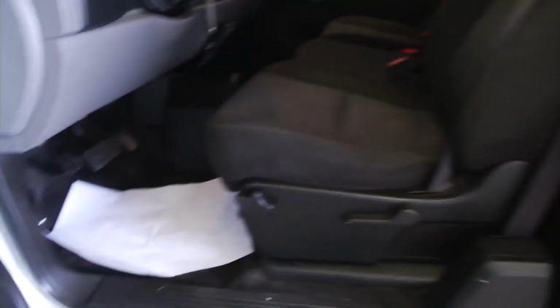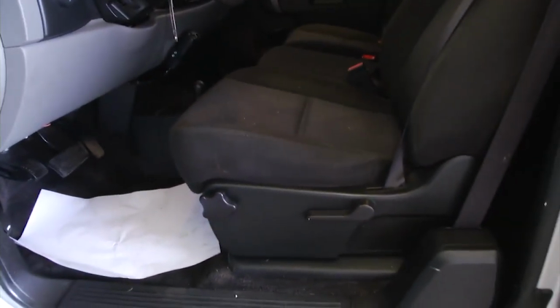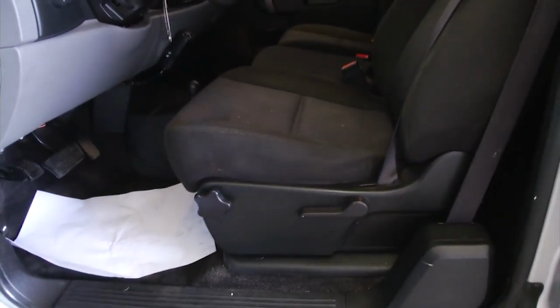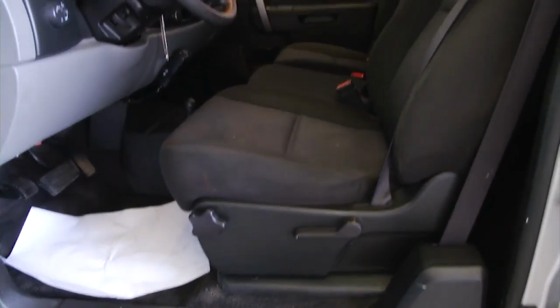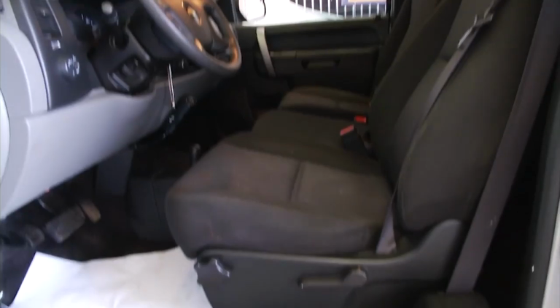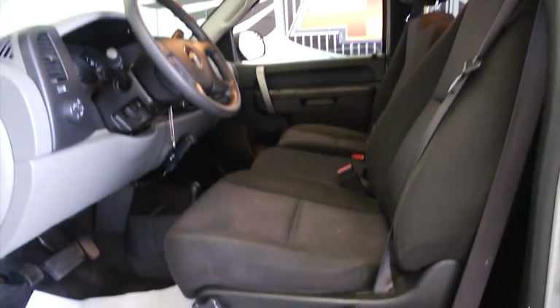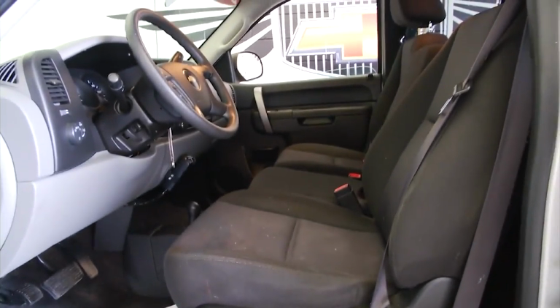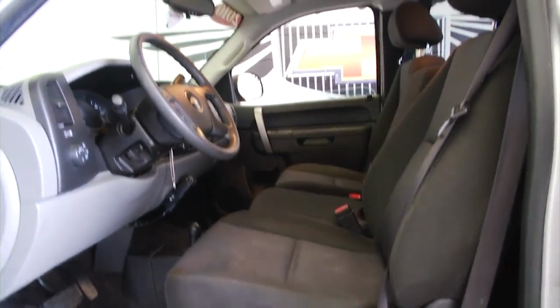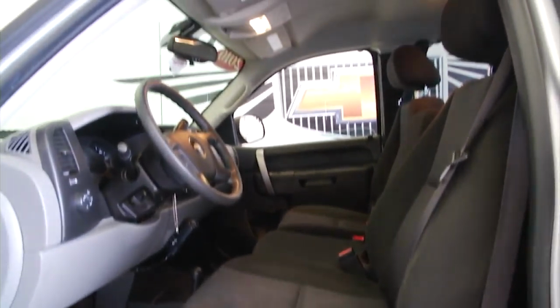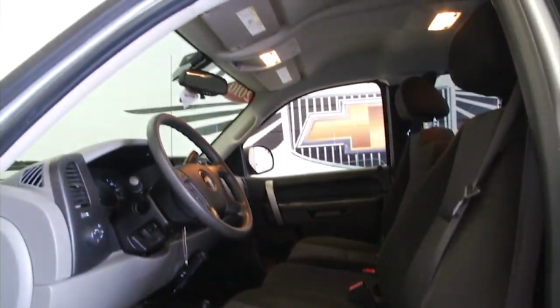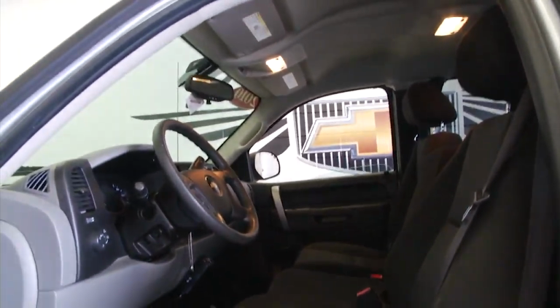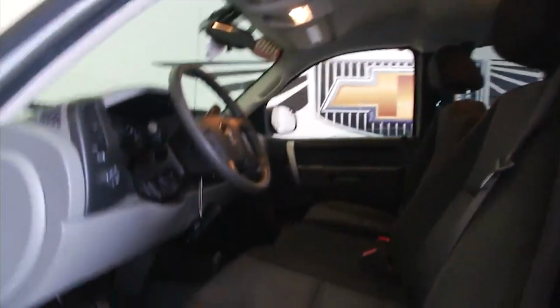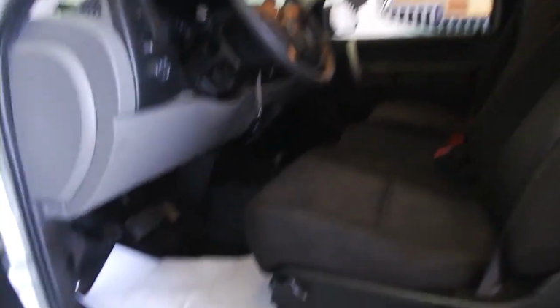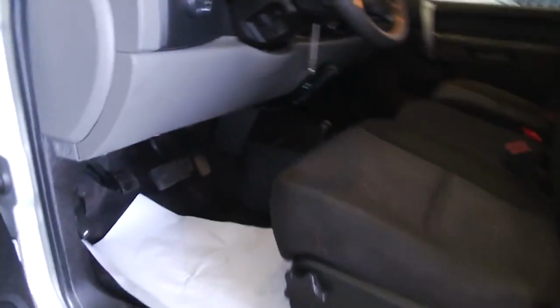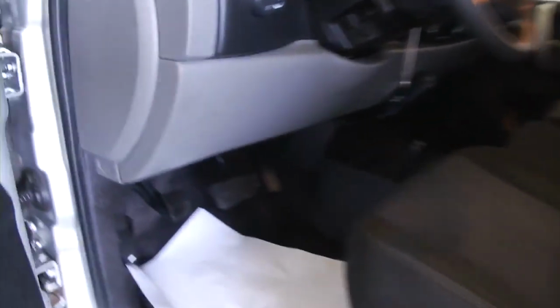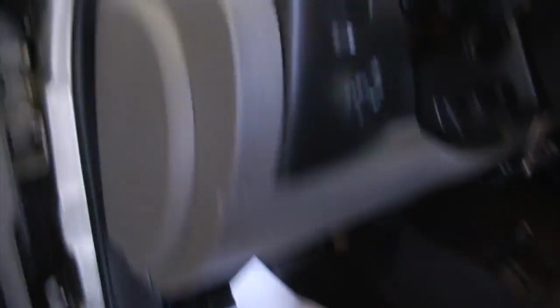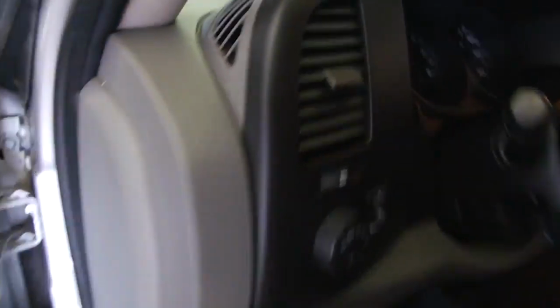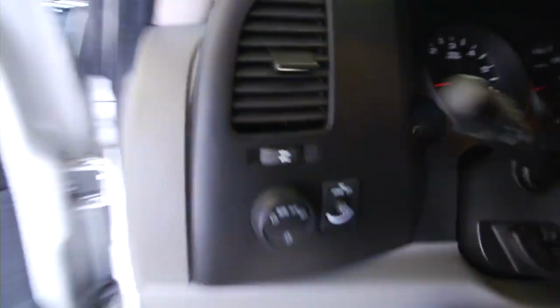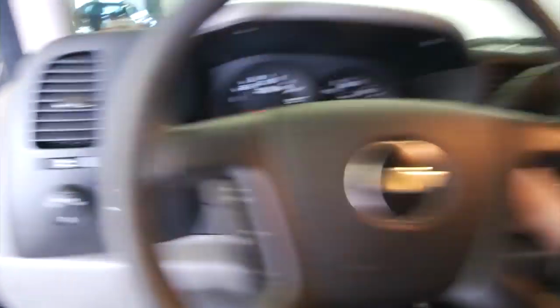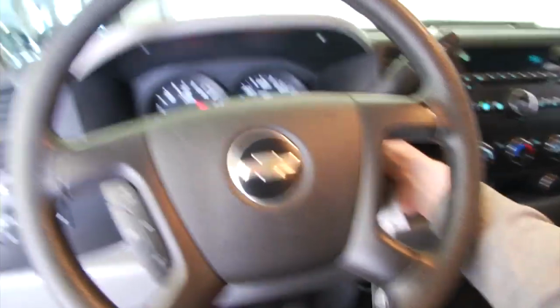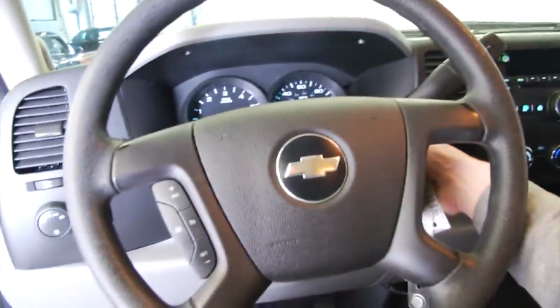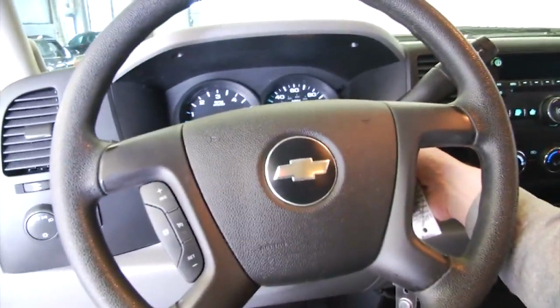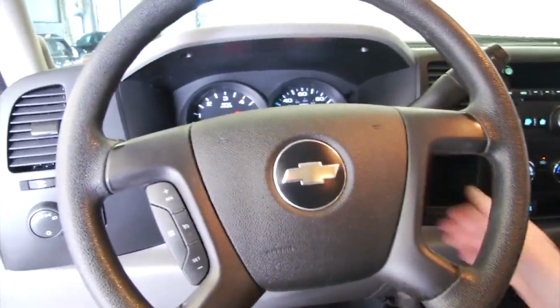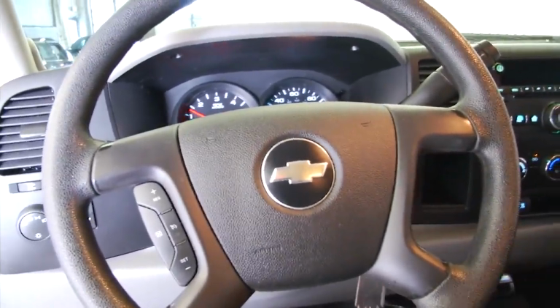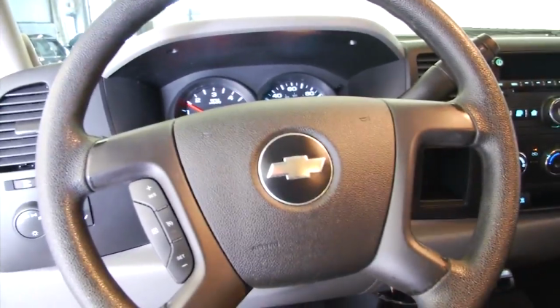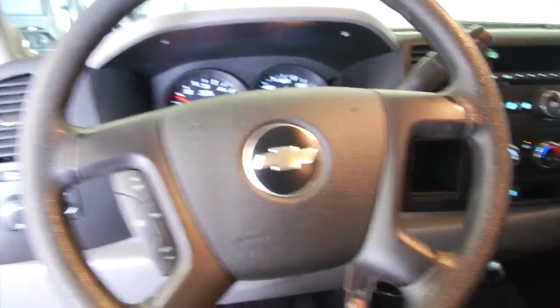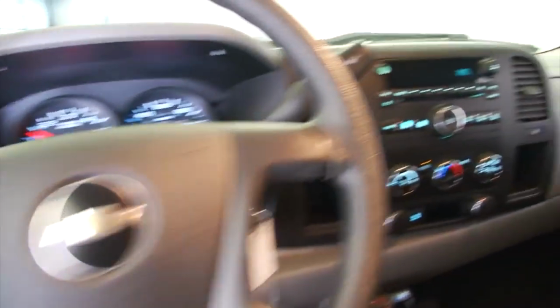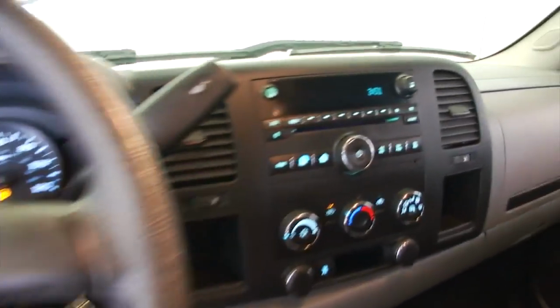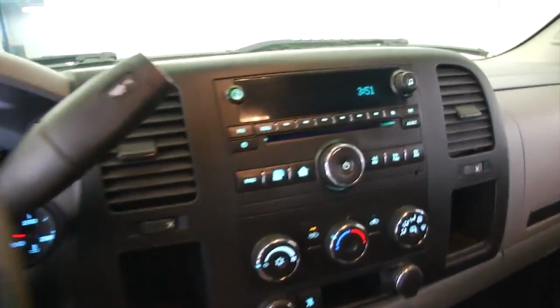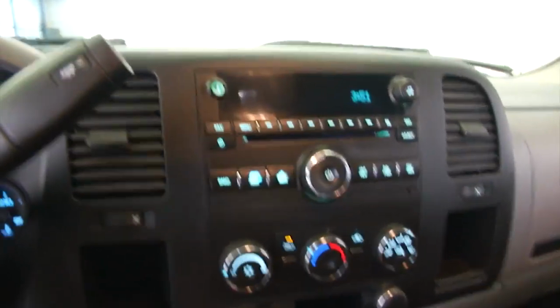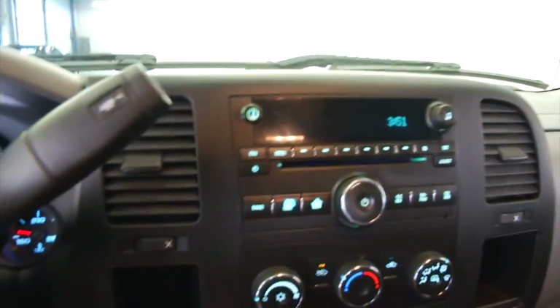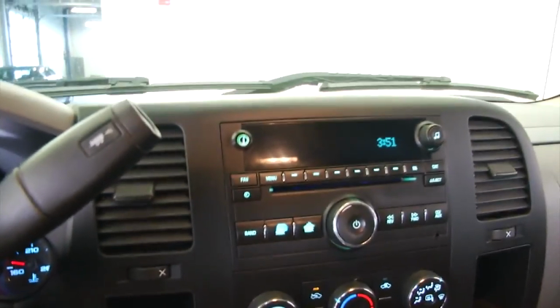Inside you'll find black cloth interior, power windows, power locks, power mirrors, and manual seat adjustments.